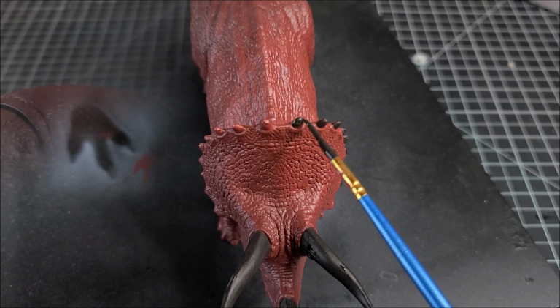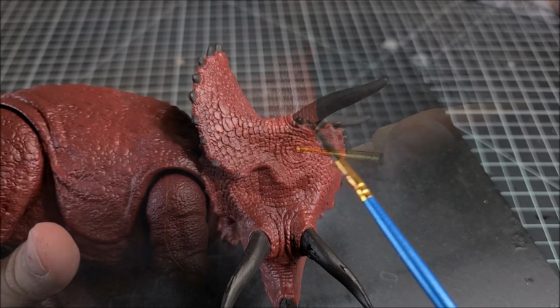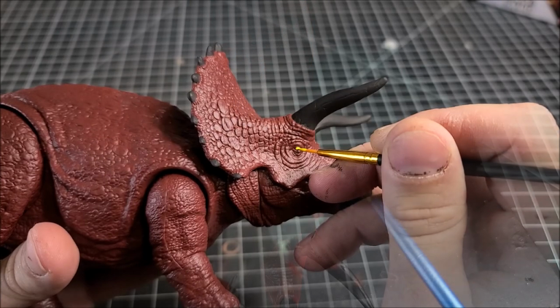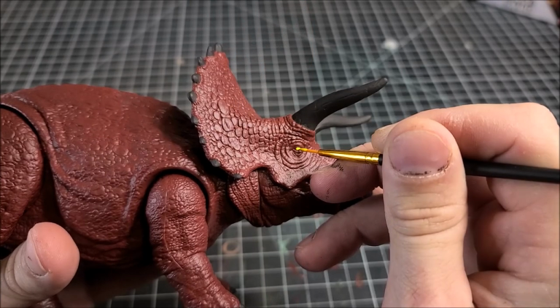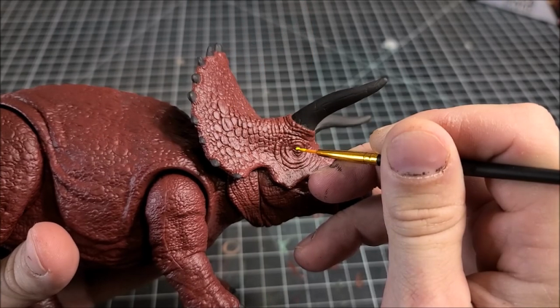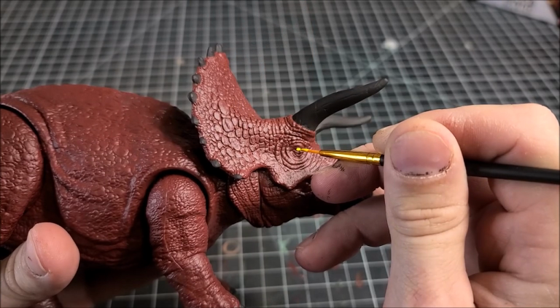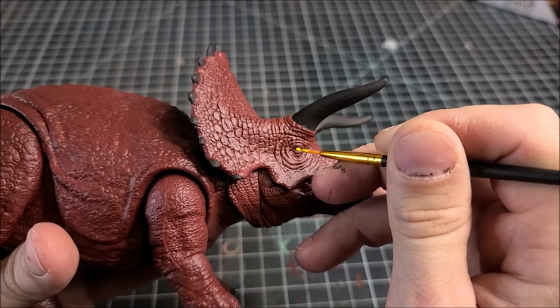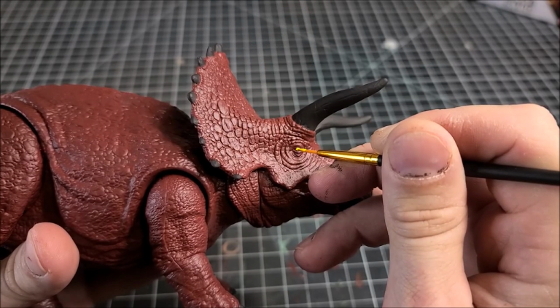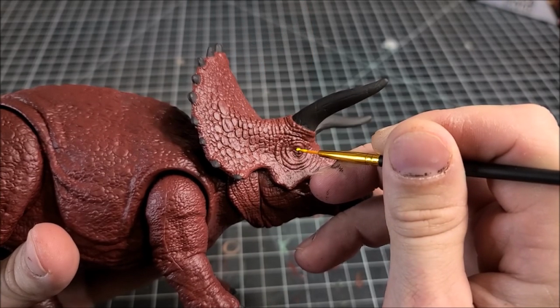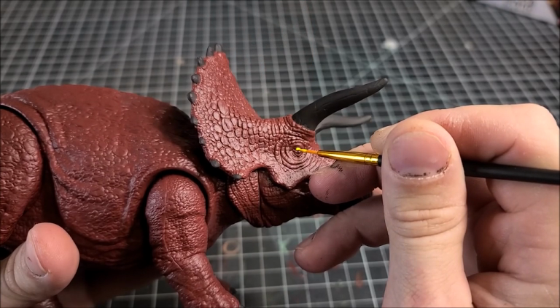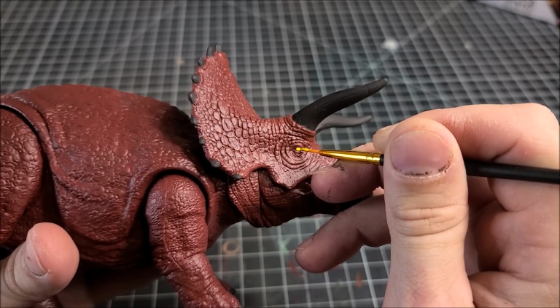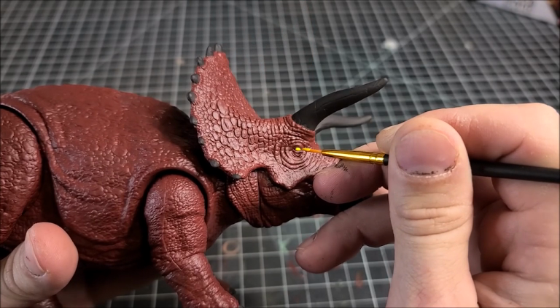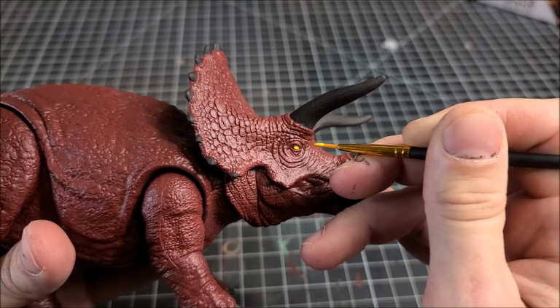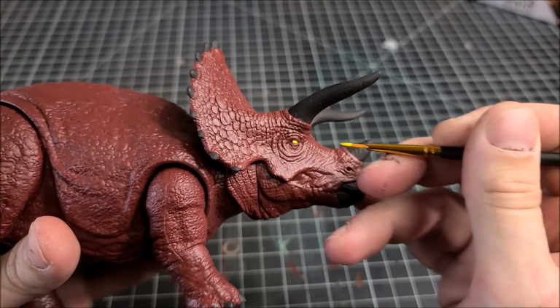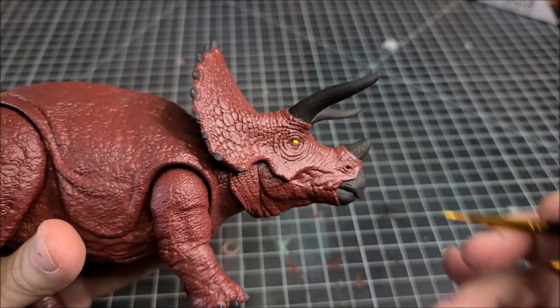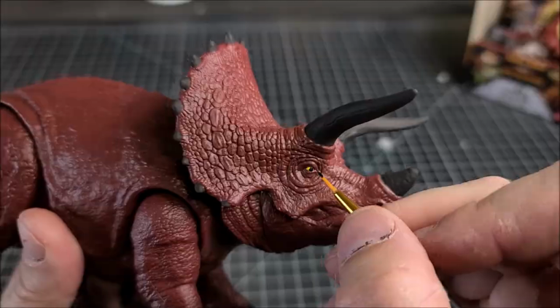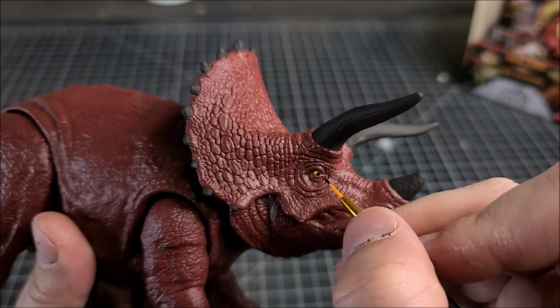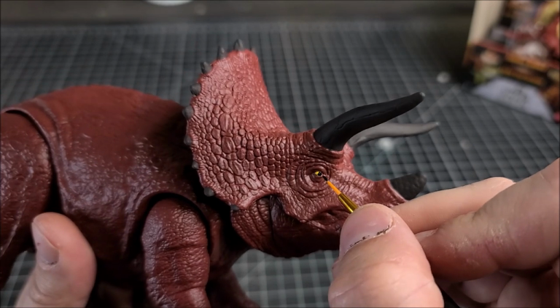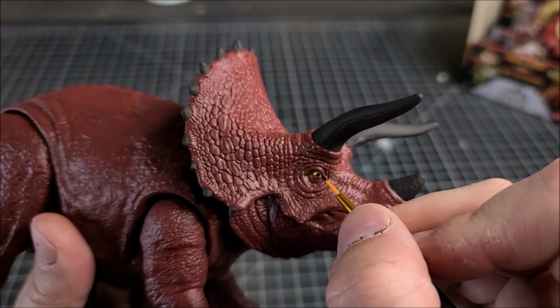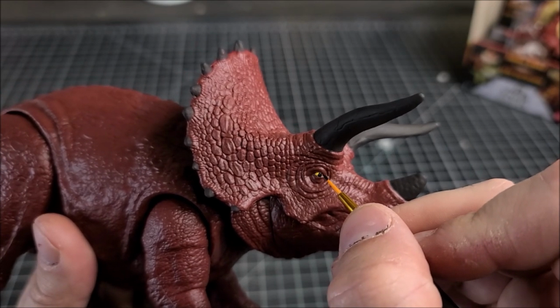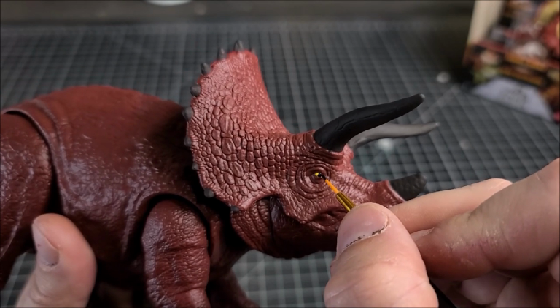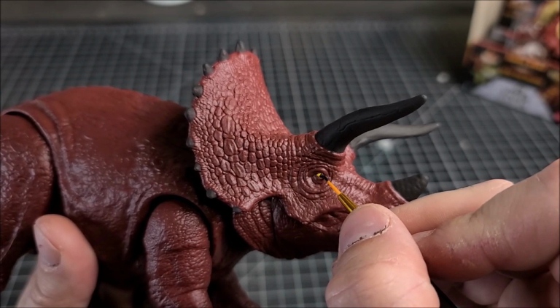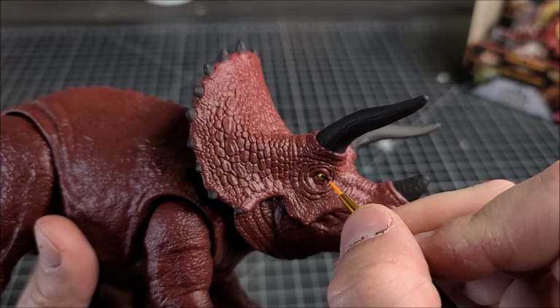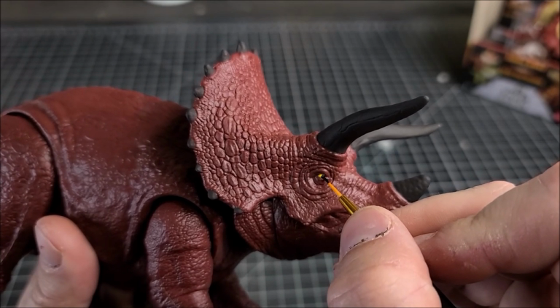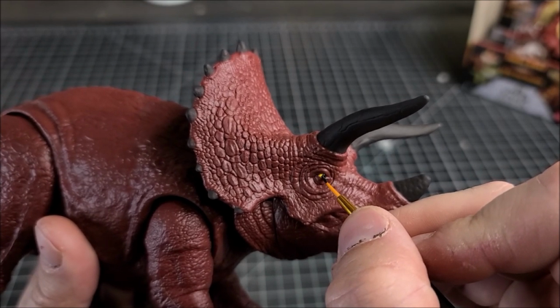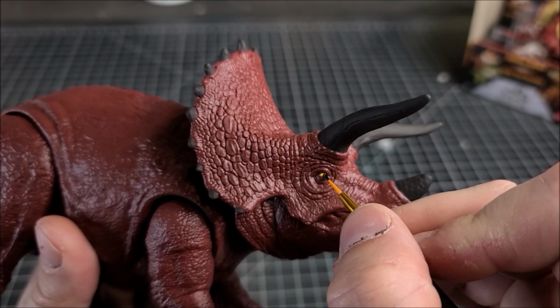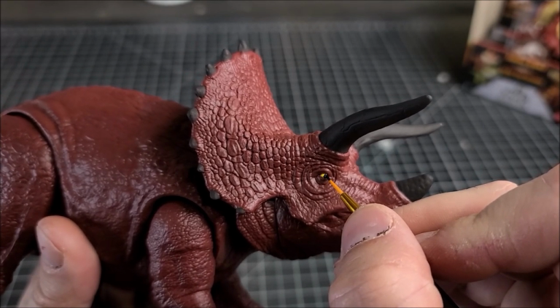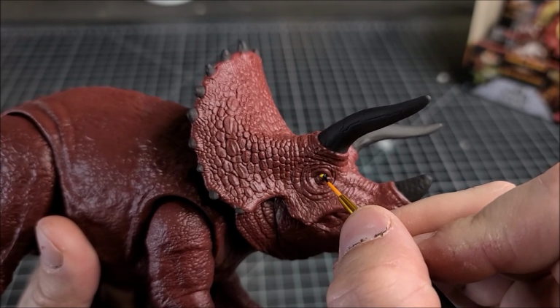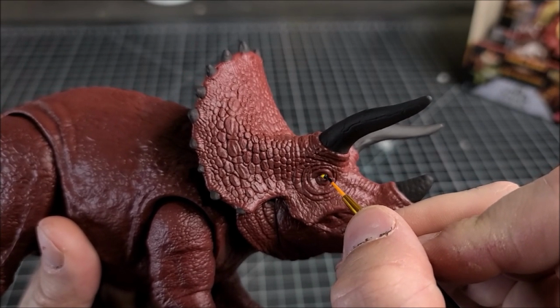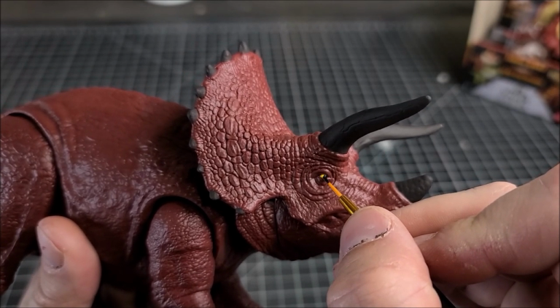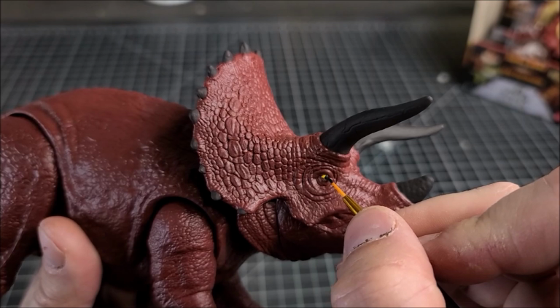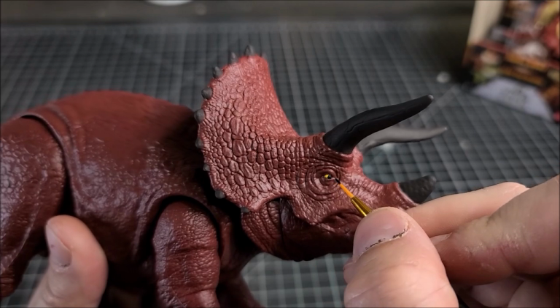I'm going to paint the eyeball yellow — he's got a tiny little eye — and then put a little tiny black dot in there for the pupil. That'll finish off the major finer details on this figure.